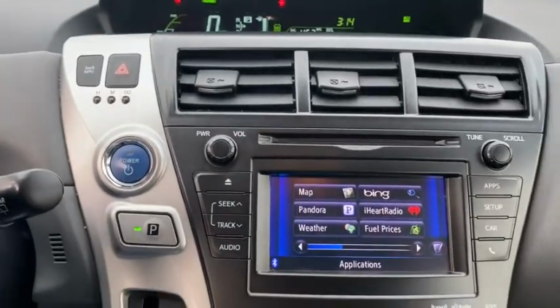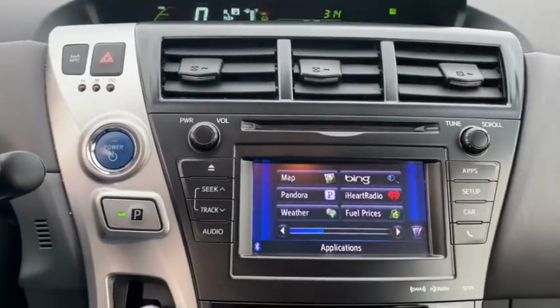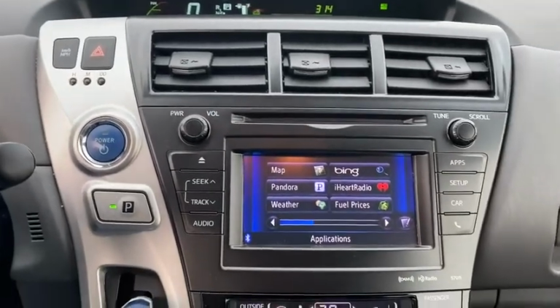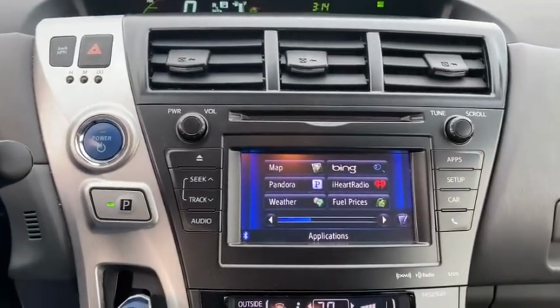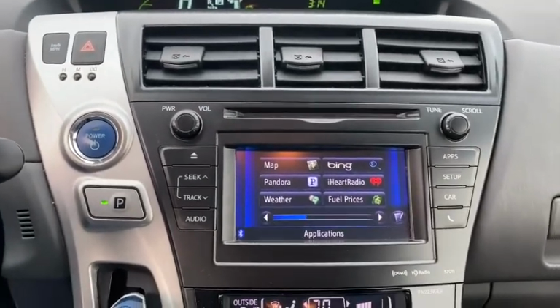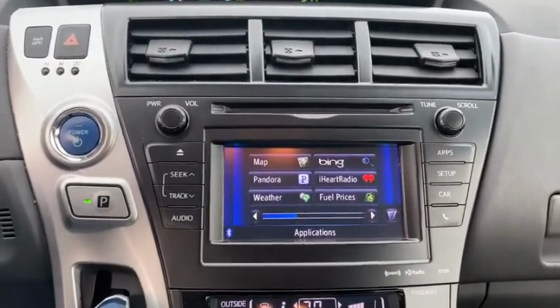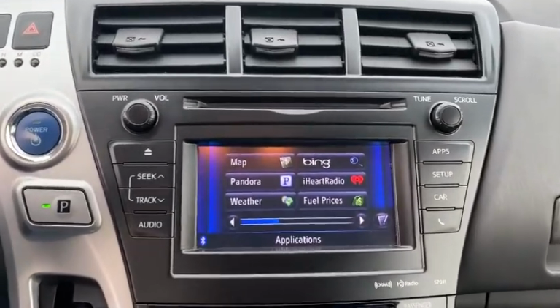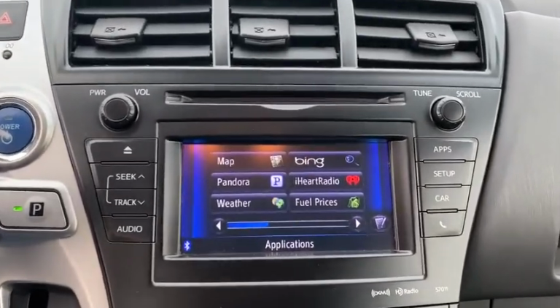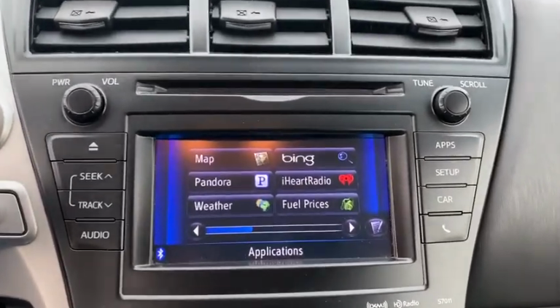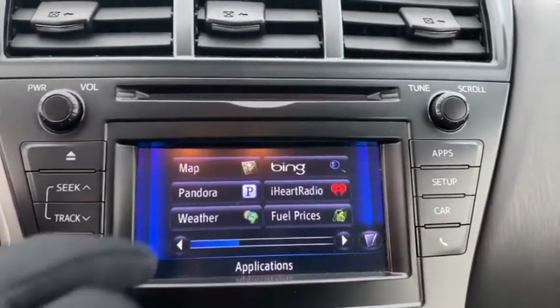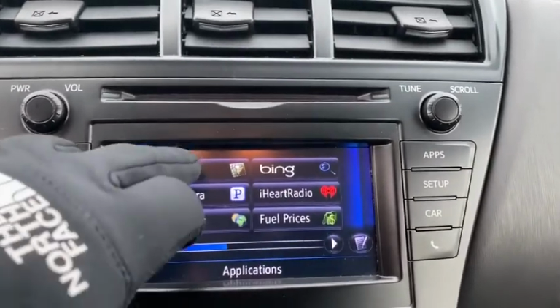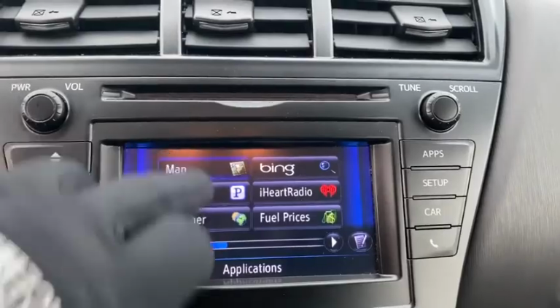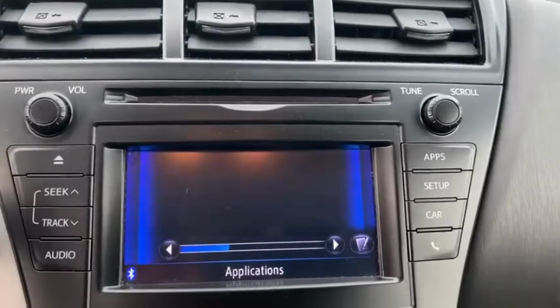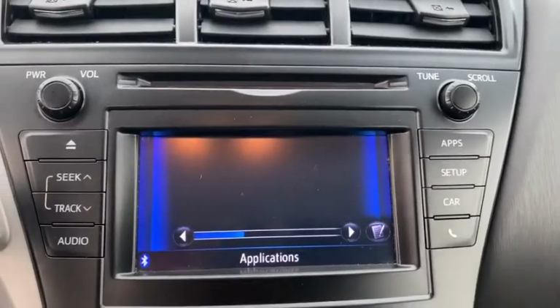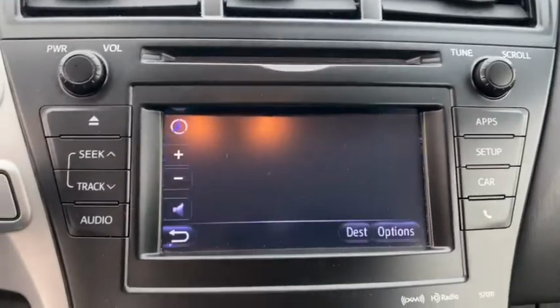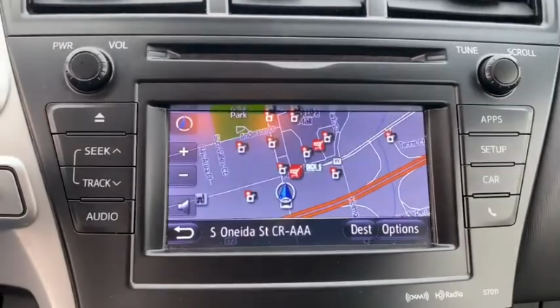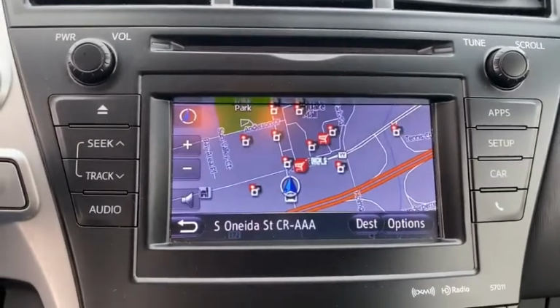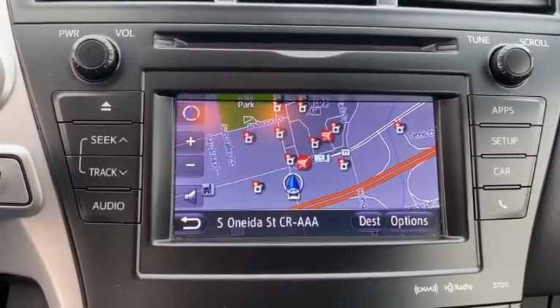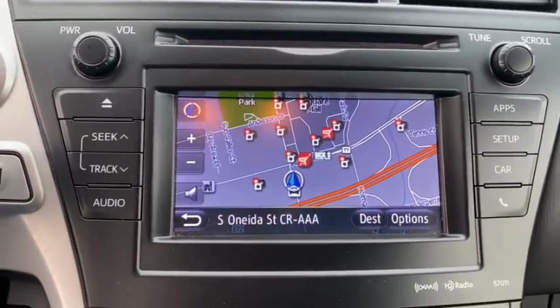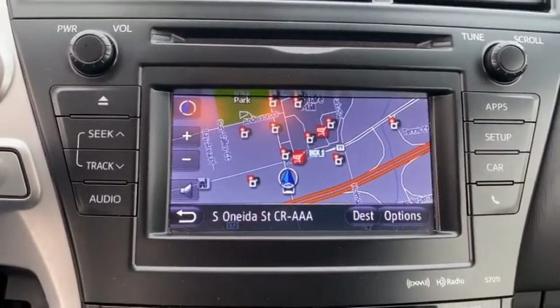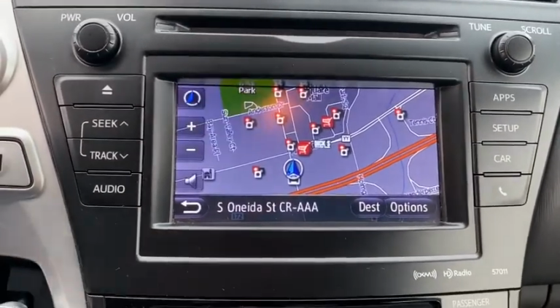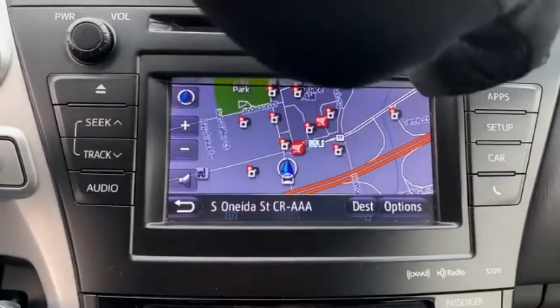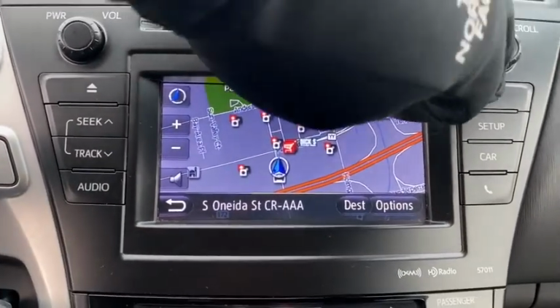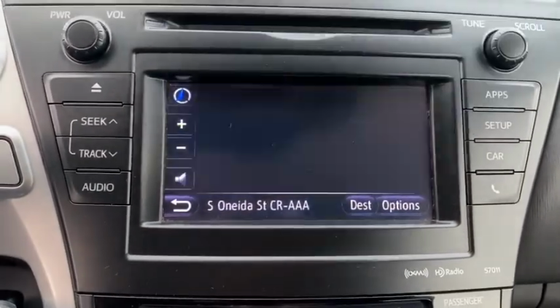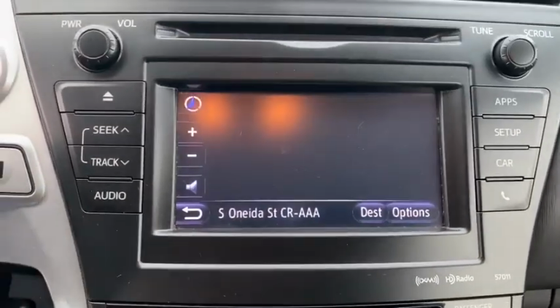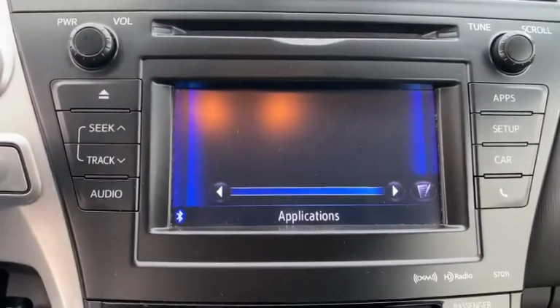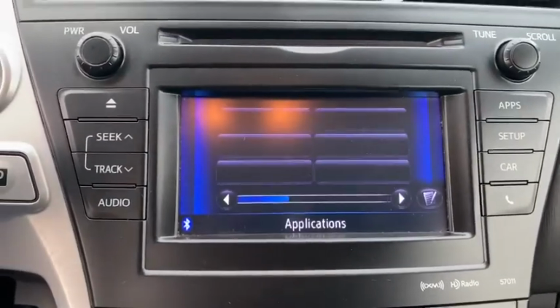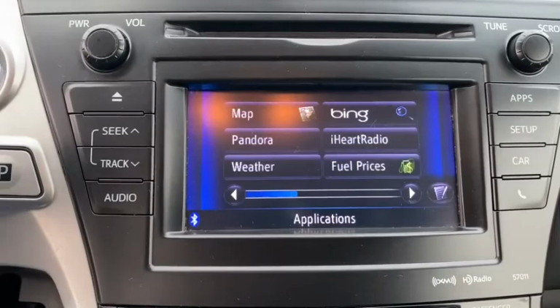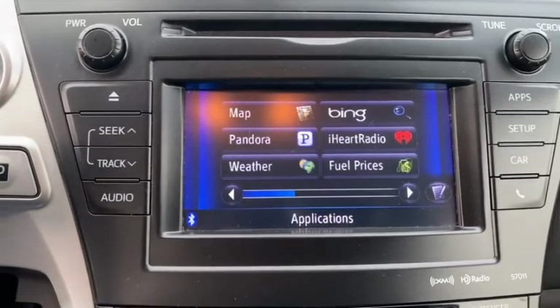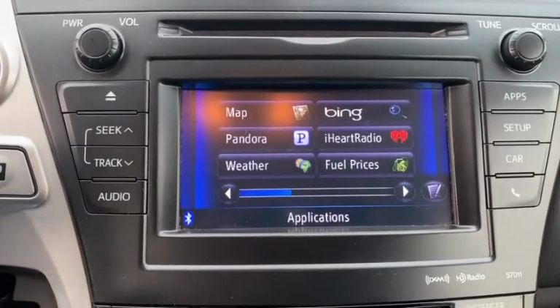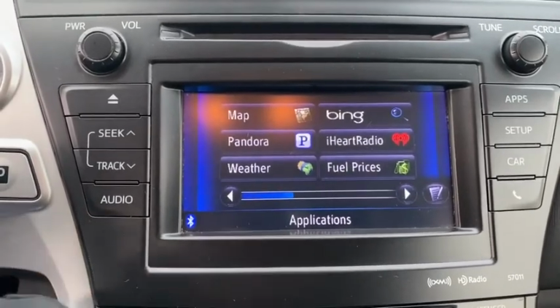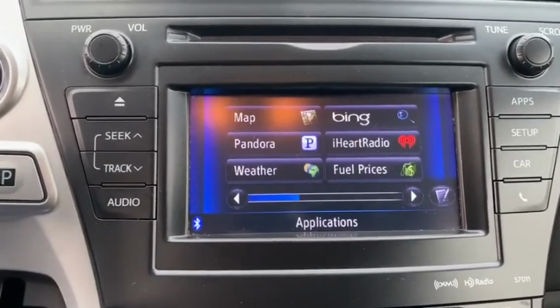Aluminum wheels, auto-dimming rear-view mirror, cruise control, AM-FM stereo radio, front-wheel drive, universal garage door opener, rear defrost, climate control.